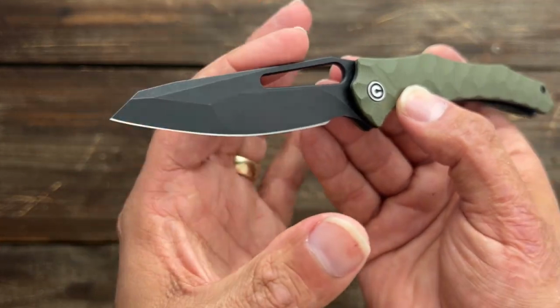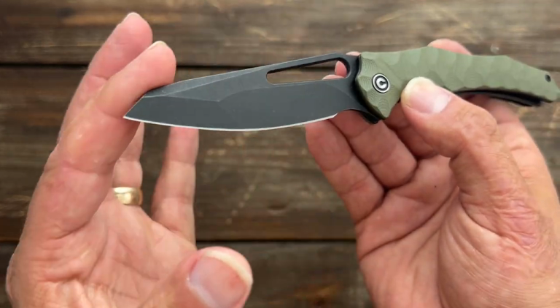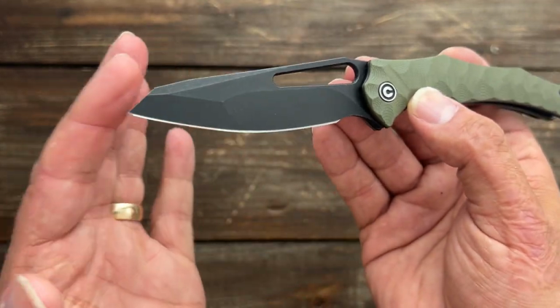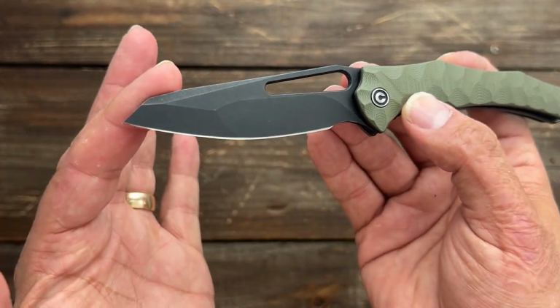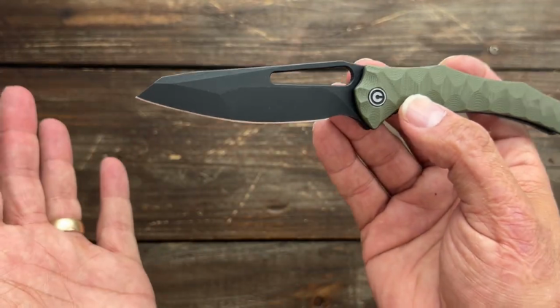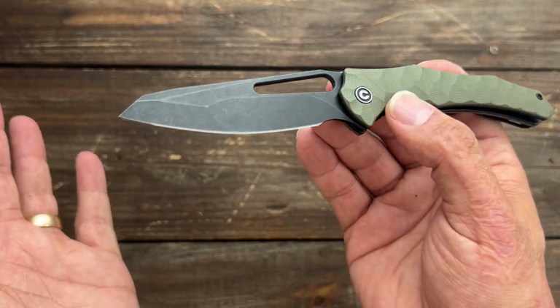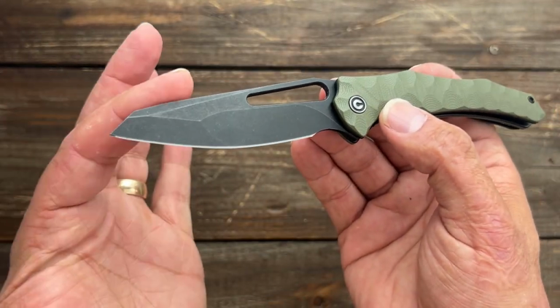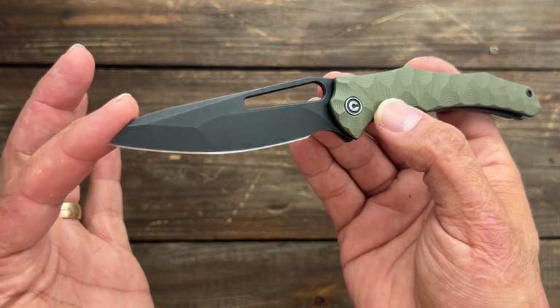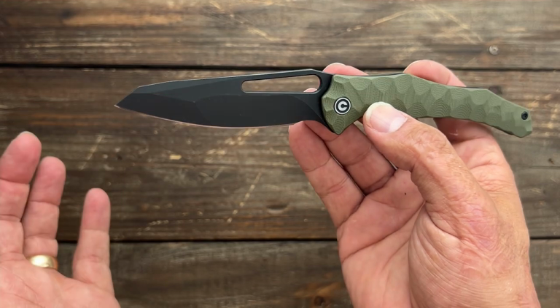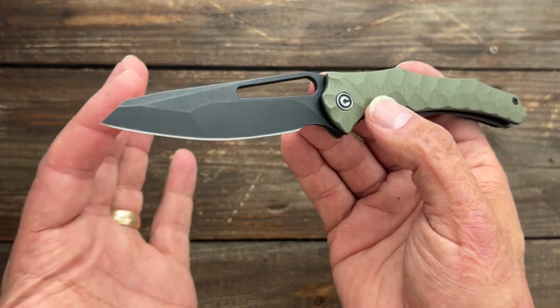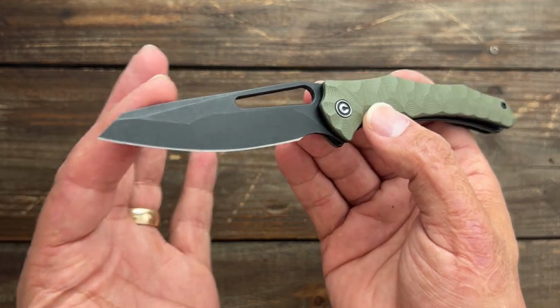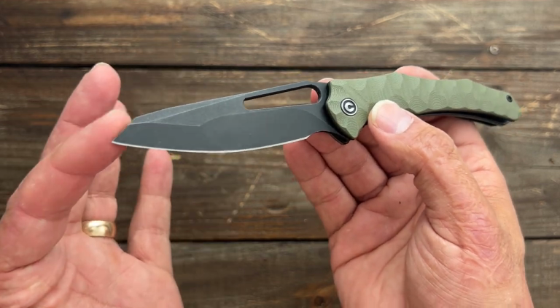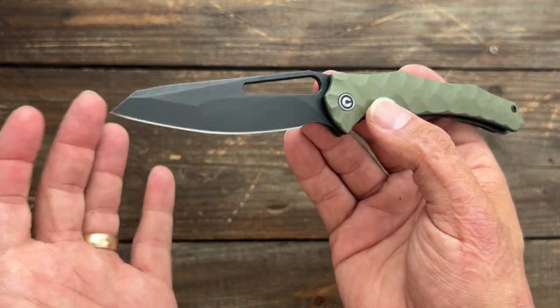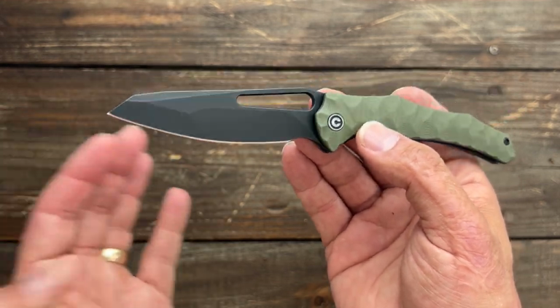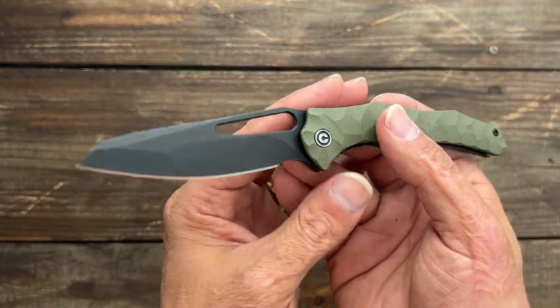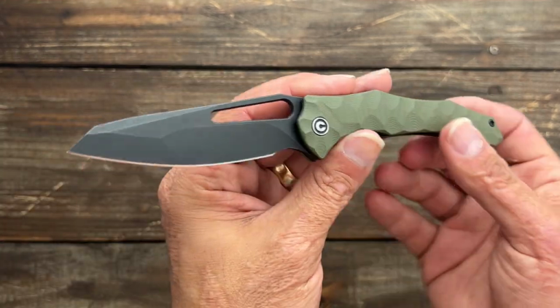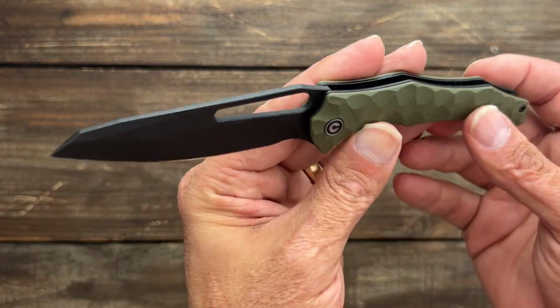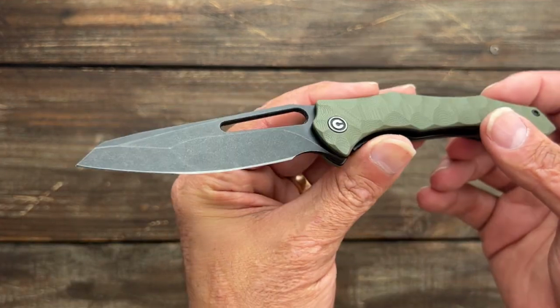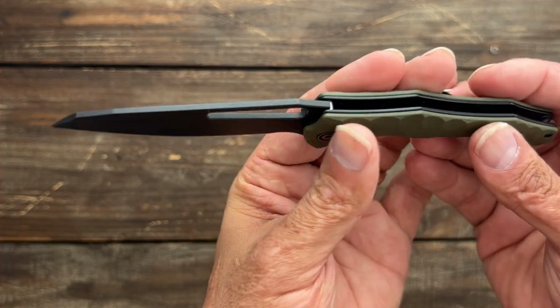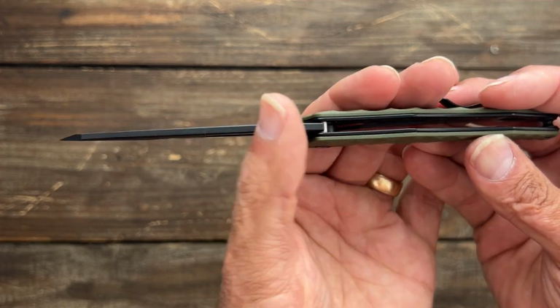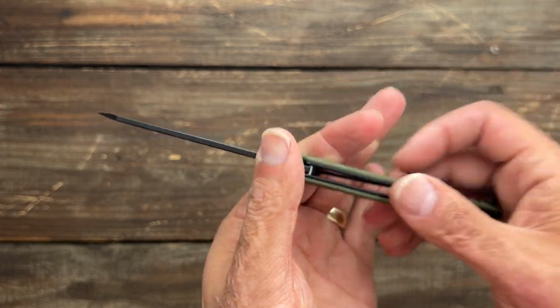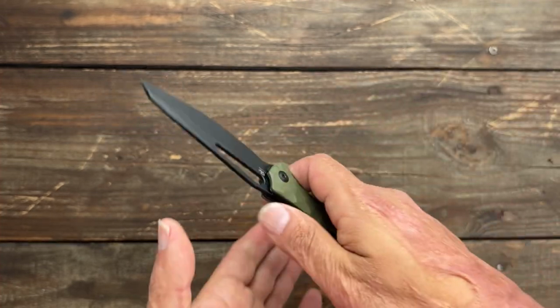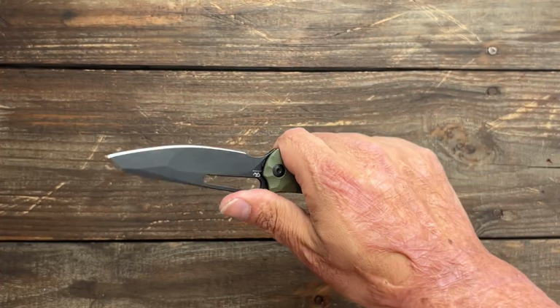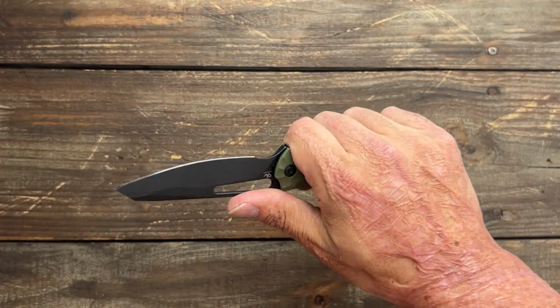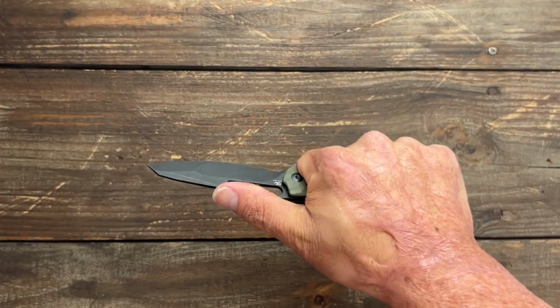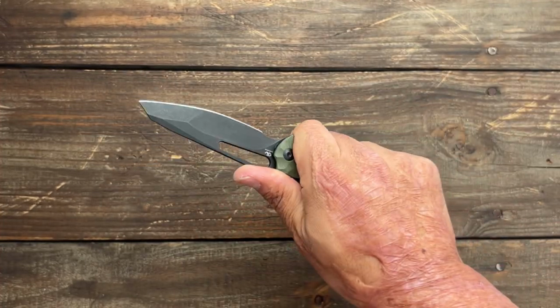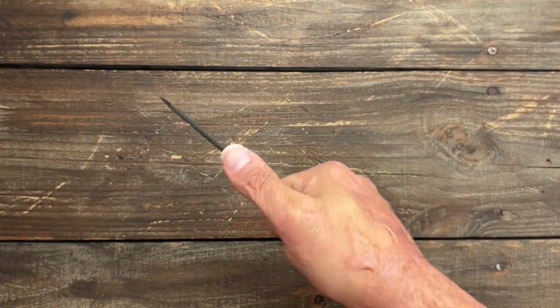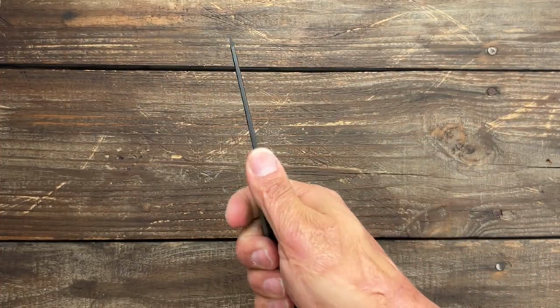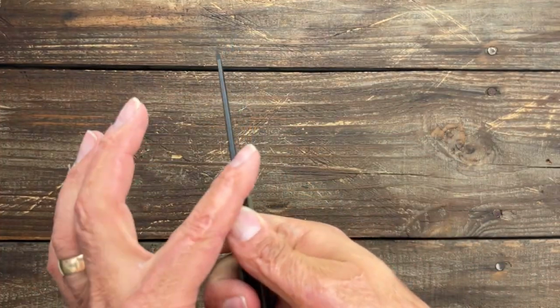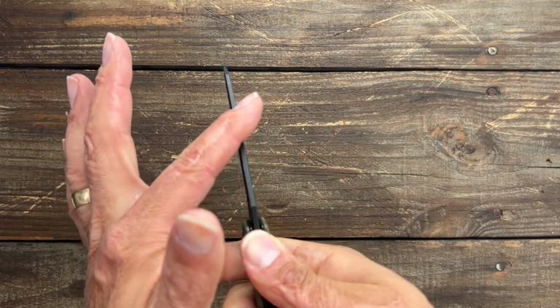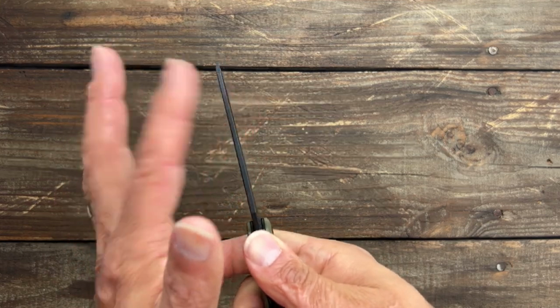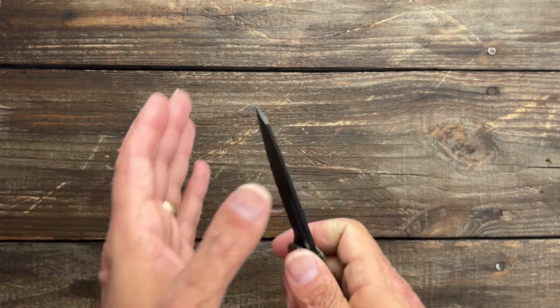They're calling this a reverse Tanto — call it whatever you want, even a modified sheep's foot or drop point, it doesn't matter. There's no jimping up top, but I had no need for it. I didn't find myself slipping off, and there's a nice flat spot to put your finger.